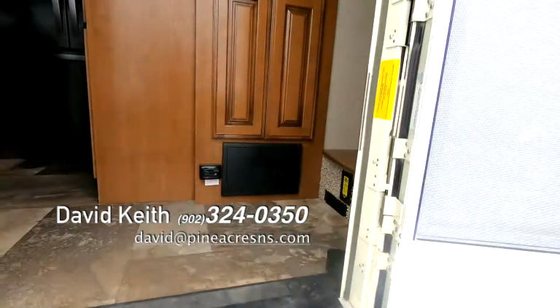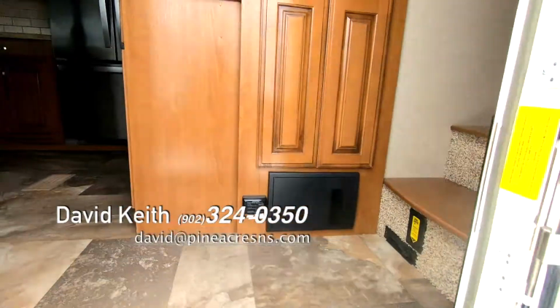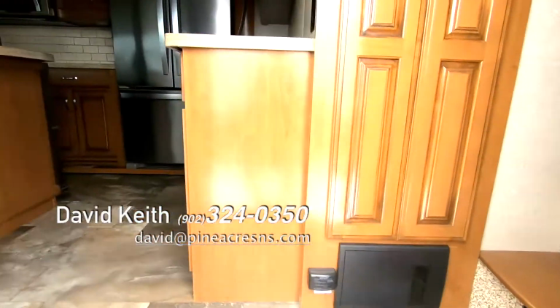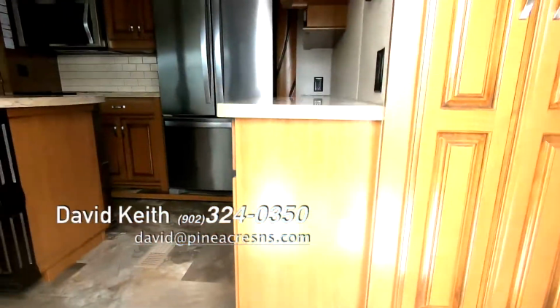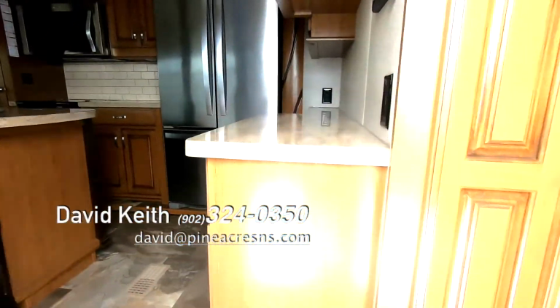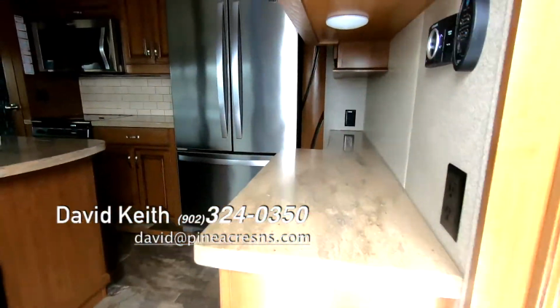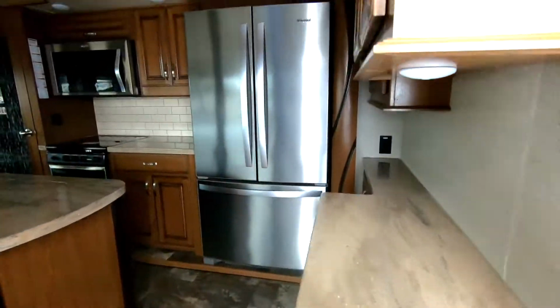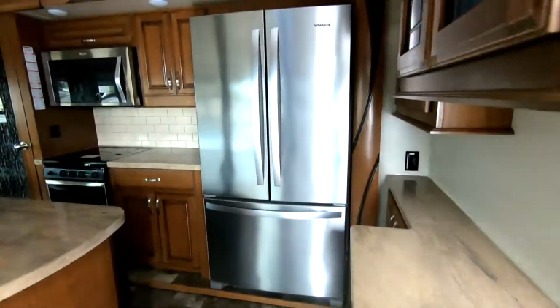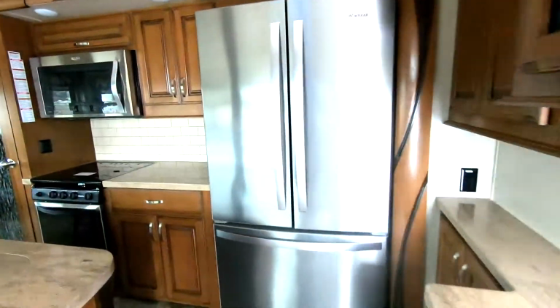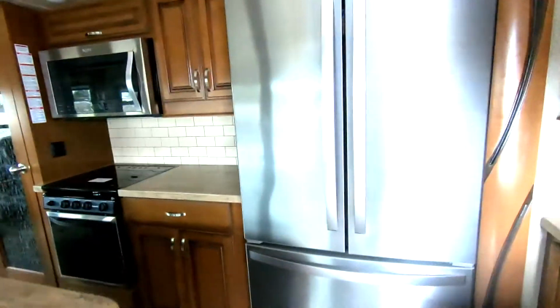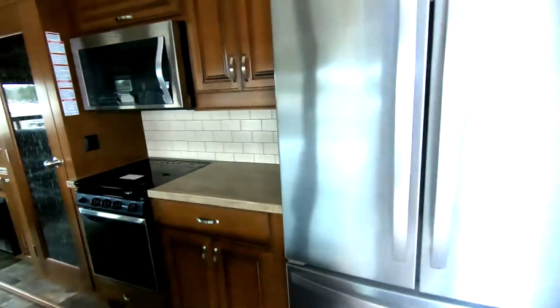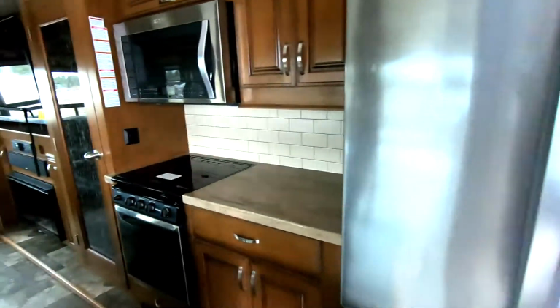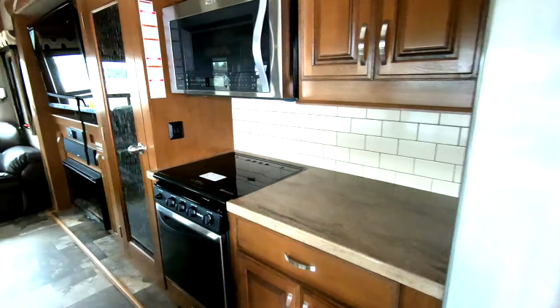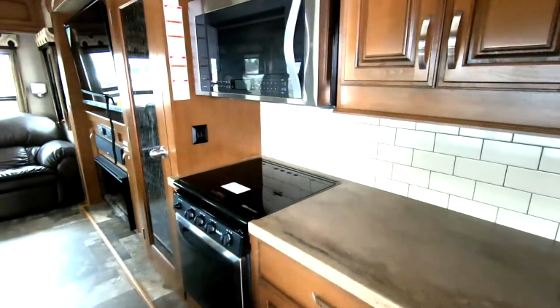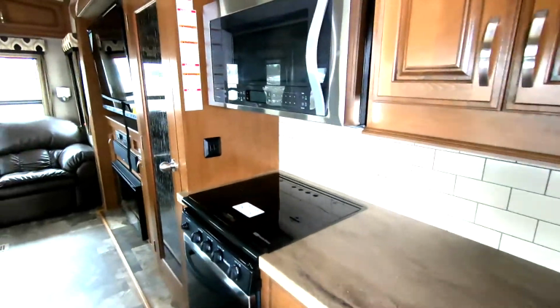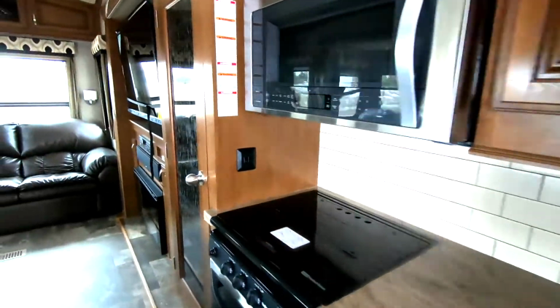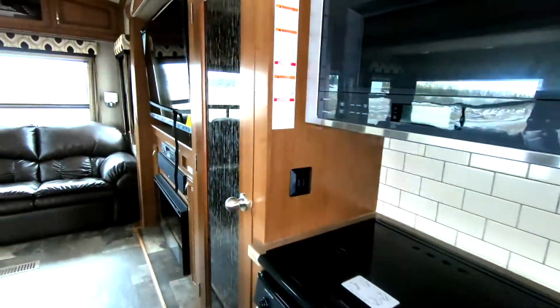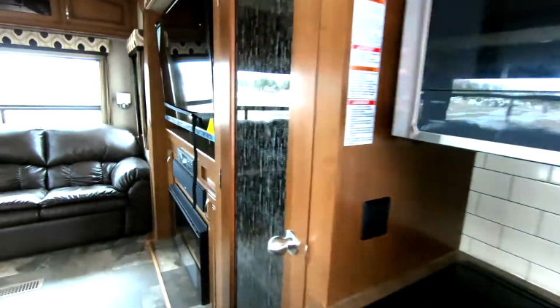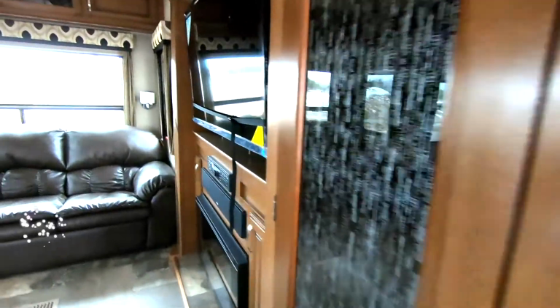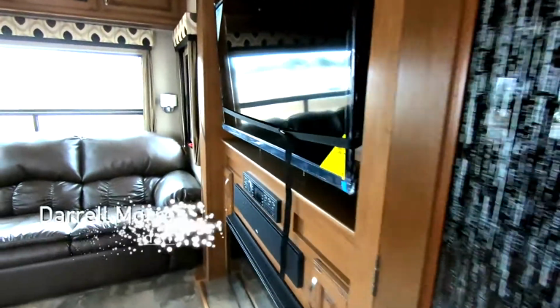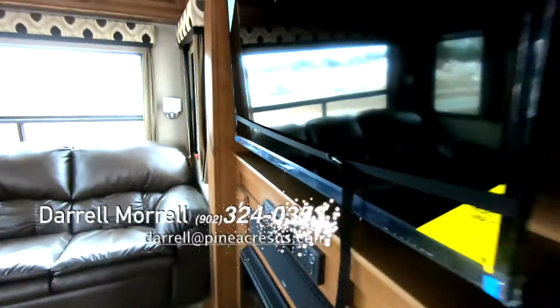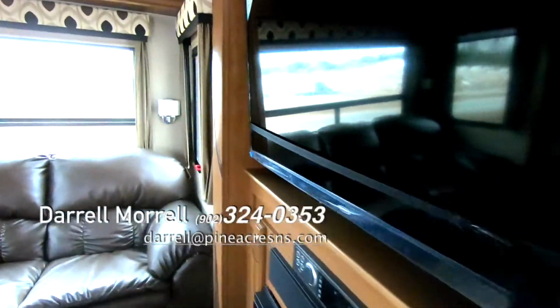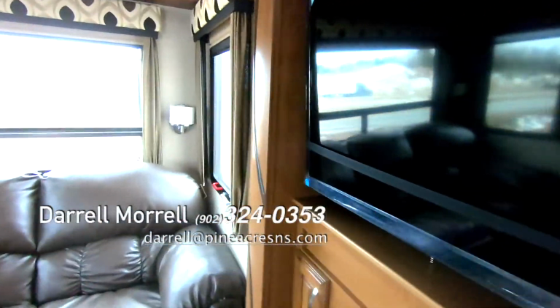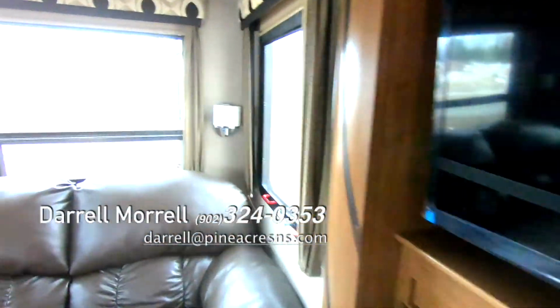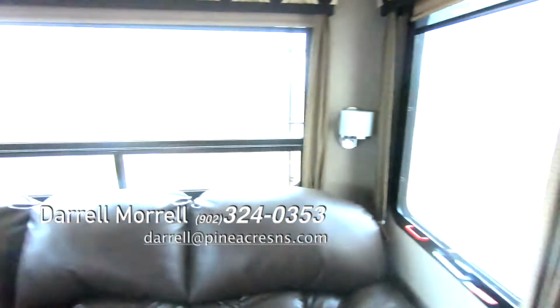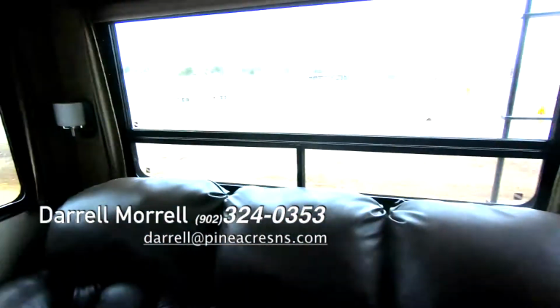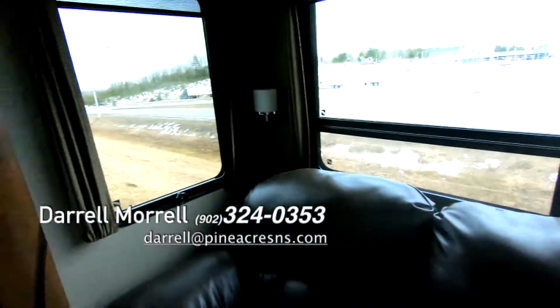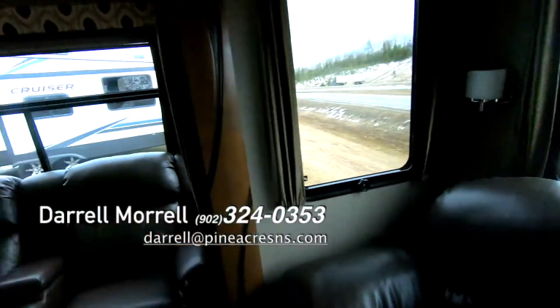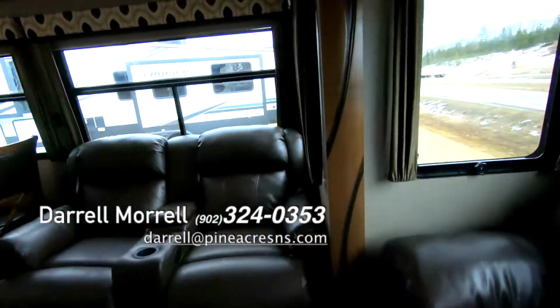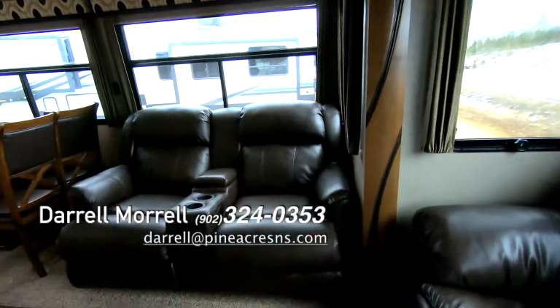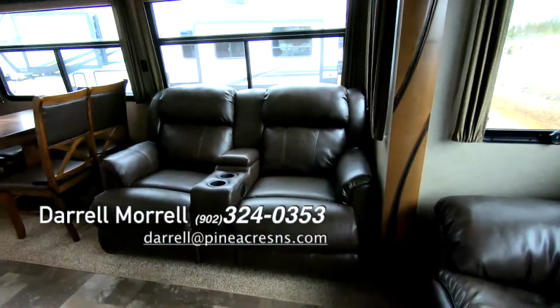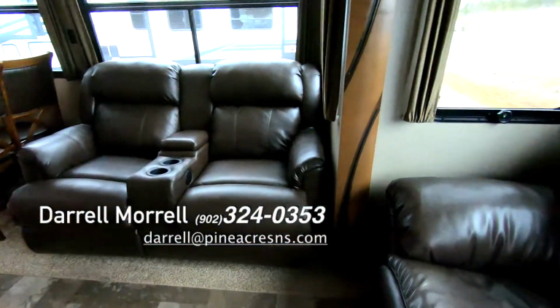On the inside, this is the 36 CK. Love selling these. Just beautiful woodwork all the way through it. Everything's real hardwood right to the walls. Amazing built furniture.